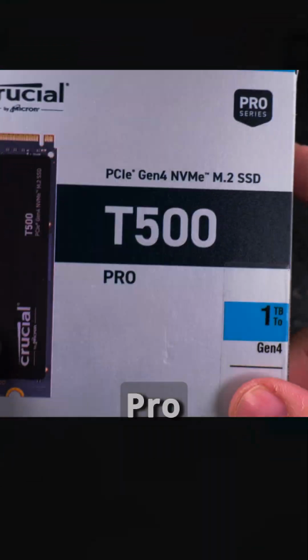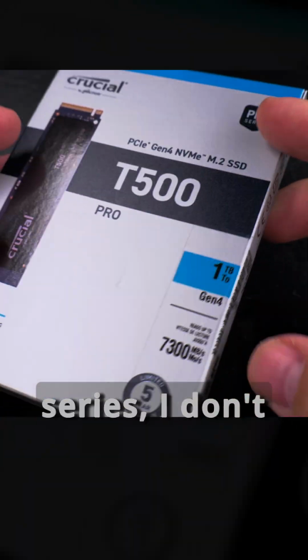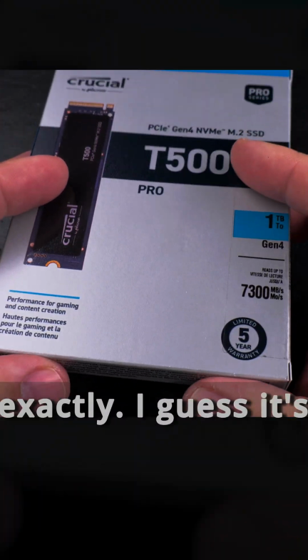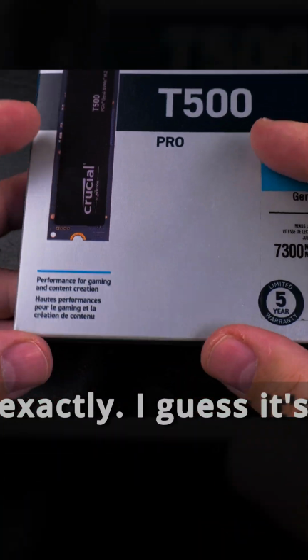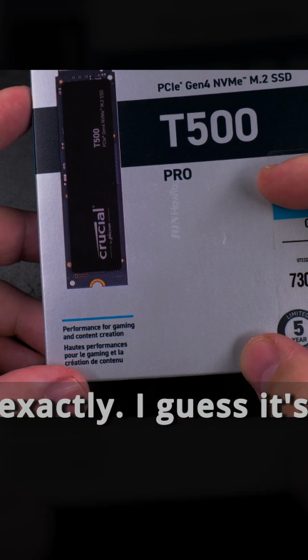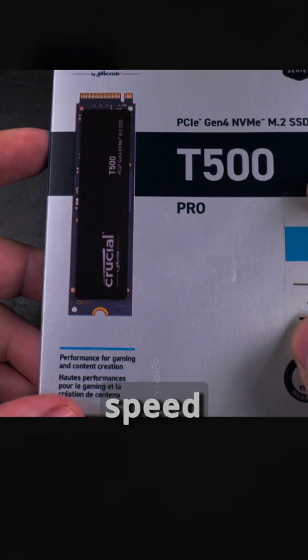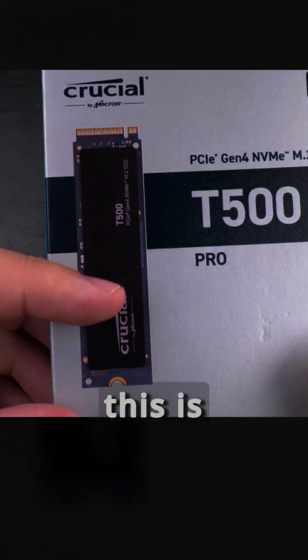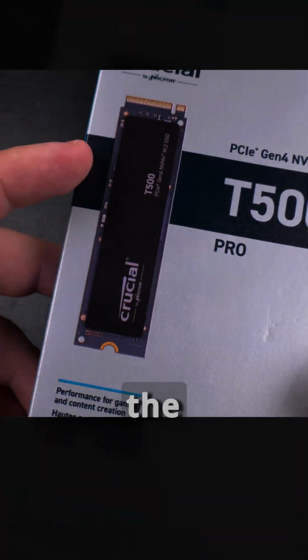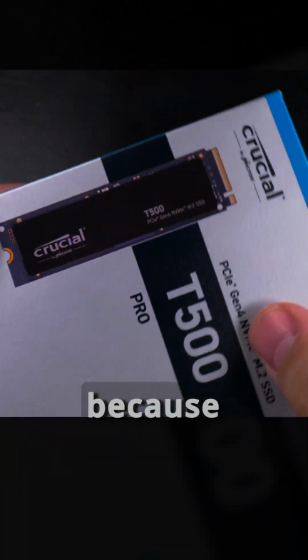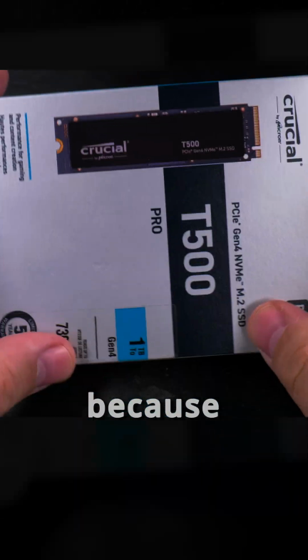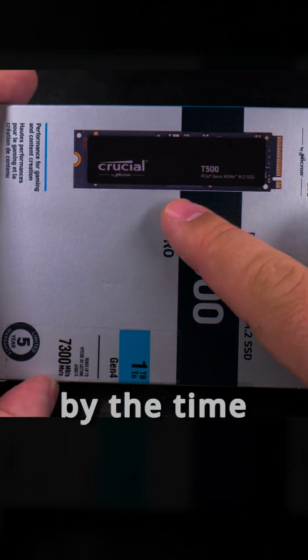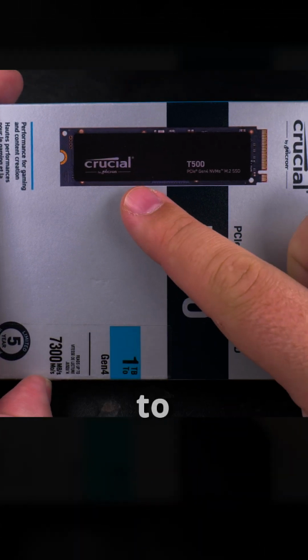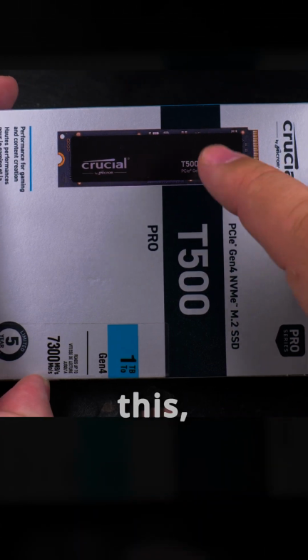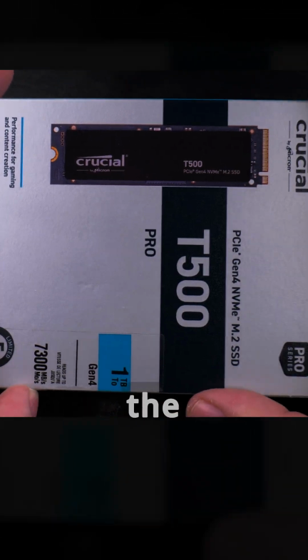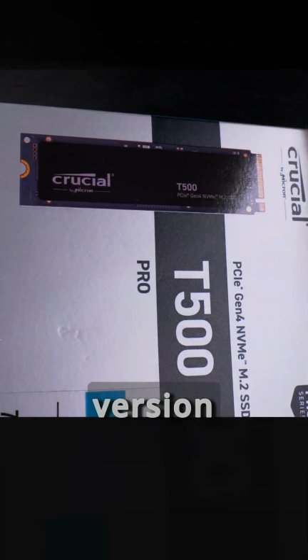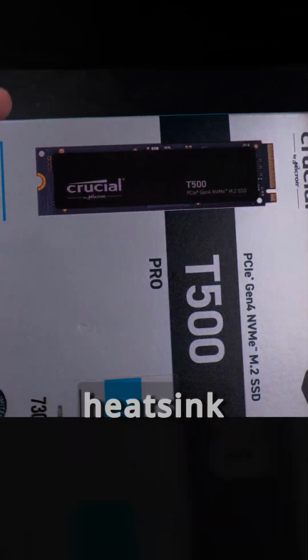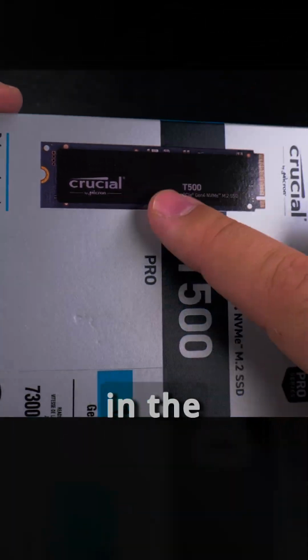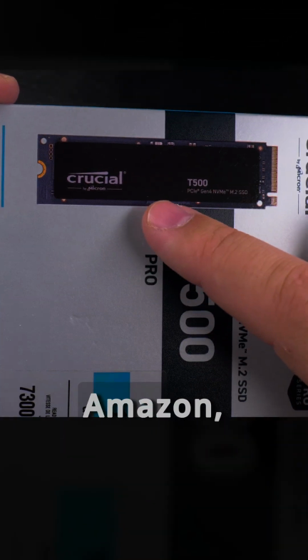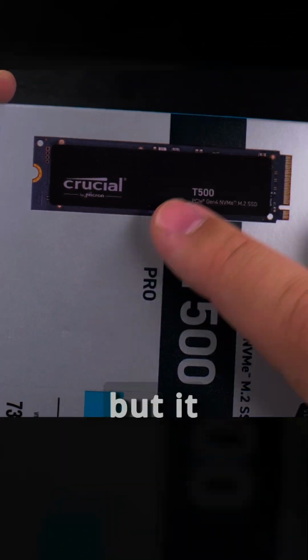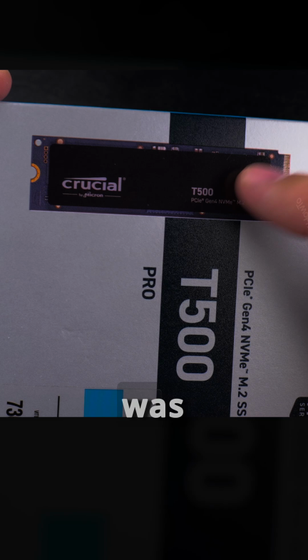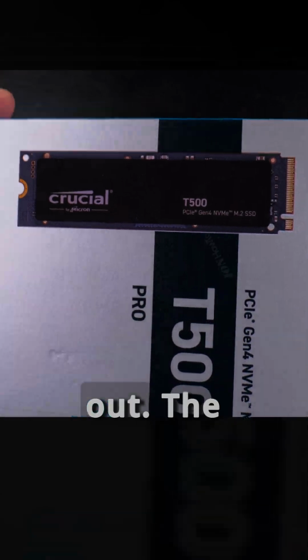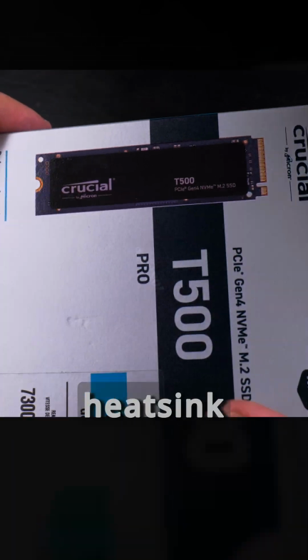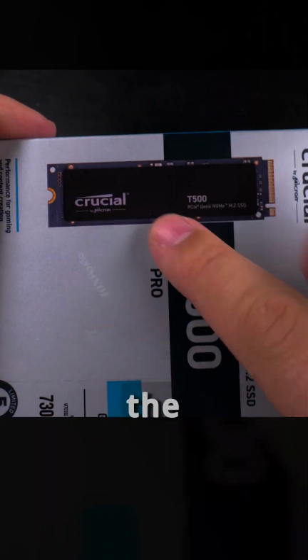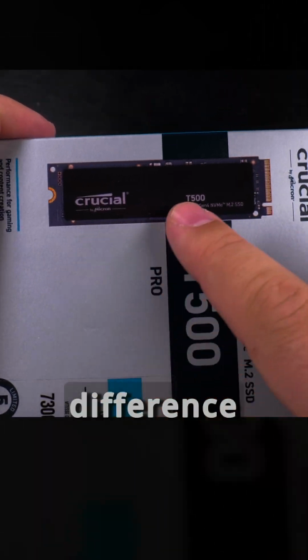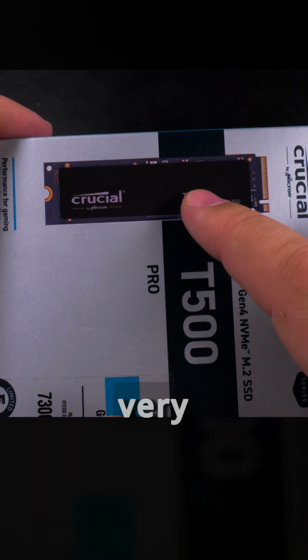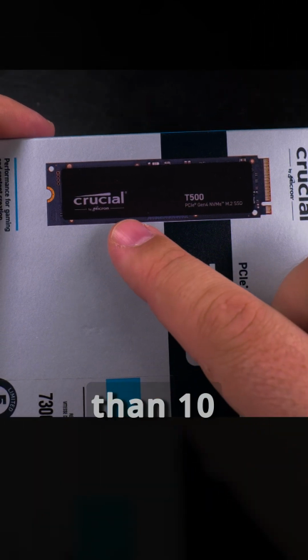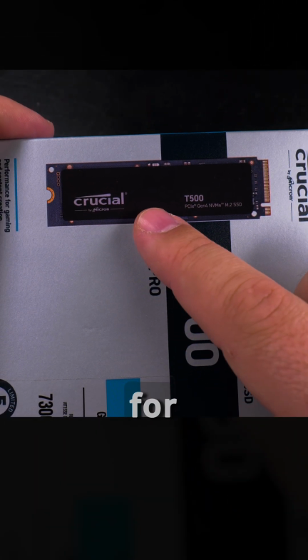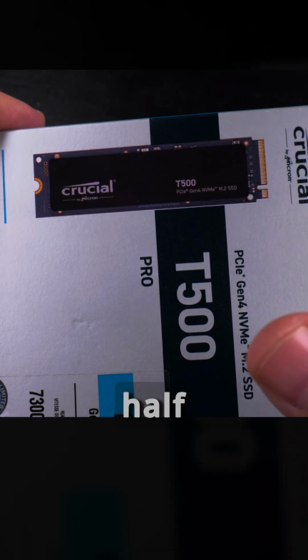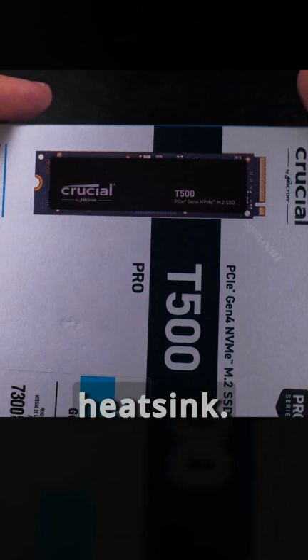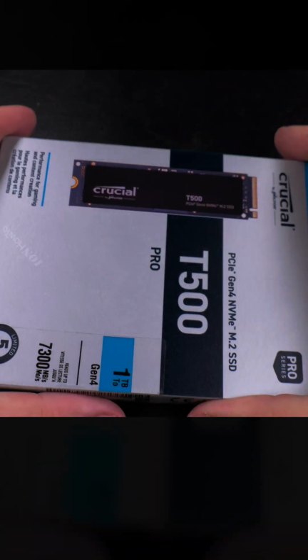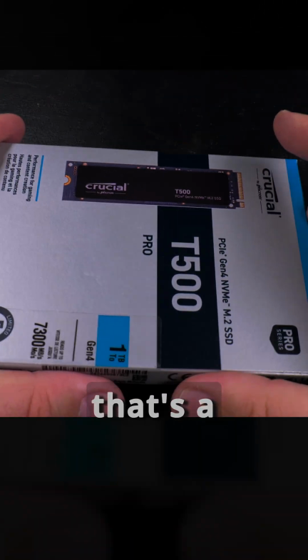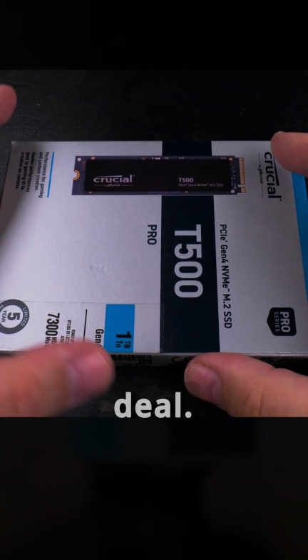This is a PCIe Gen 4 NVMe M.2 SSD drive. Those Samsung ones are a bit more expensive. The Pro series — I guess it's about the speed. This one is without the heatsink because by the time I decided to buy it, I had the heatsink version in the cart on Amazon but it was sold out. The difference was less than 10 euro for the heatsink version, so that's a really great deal.